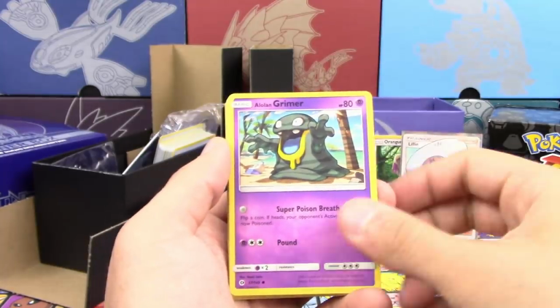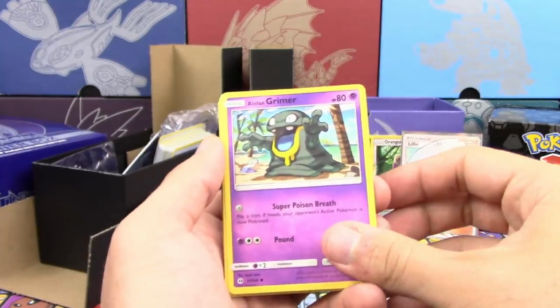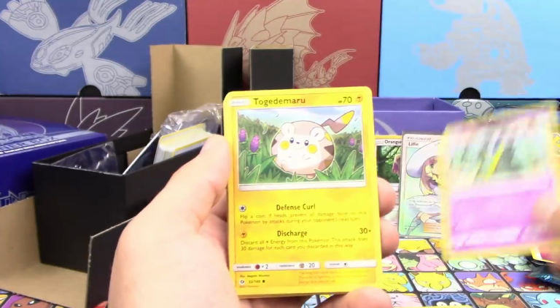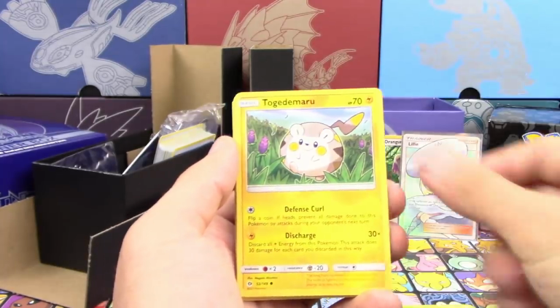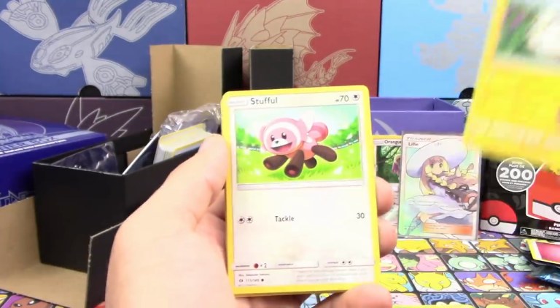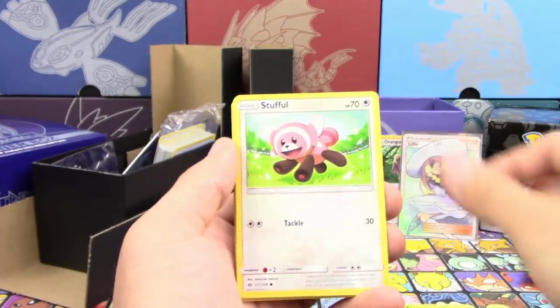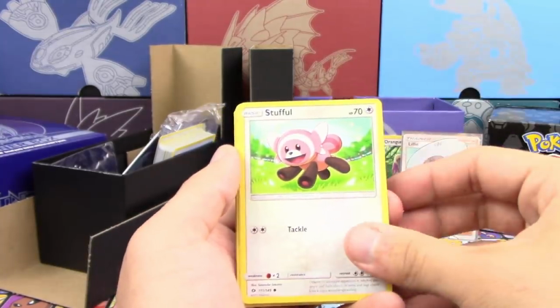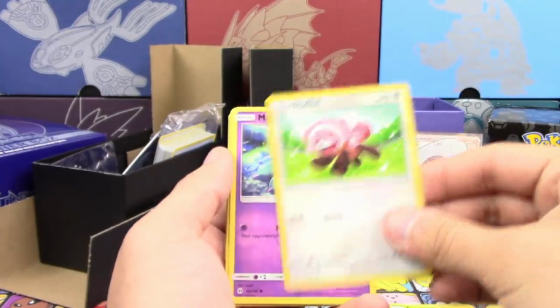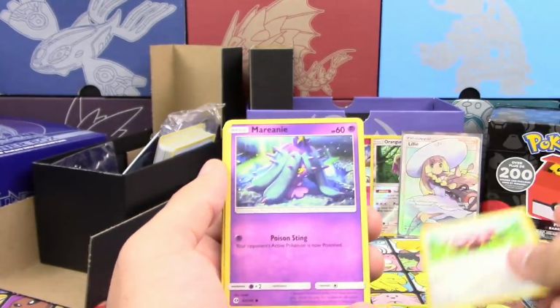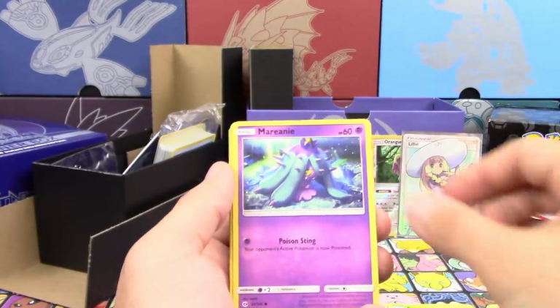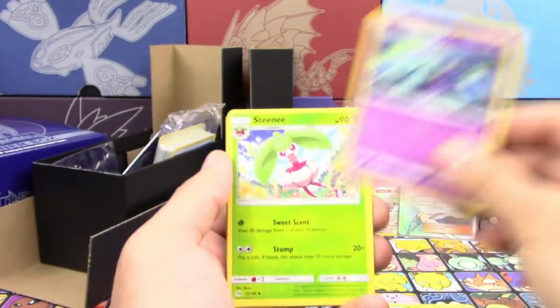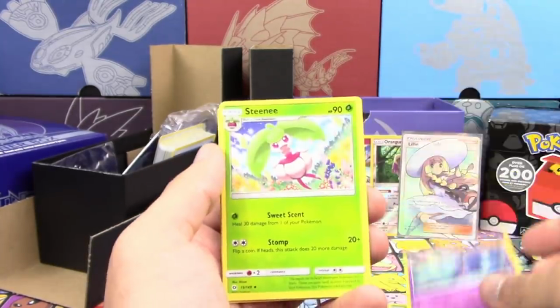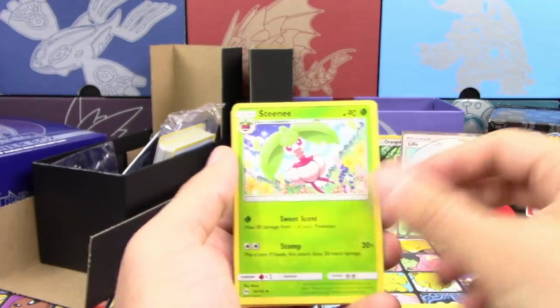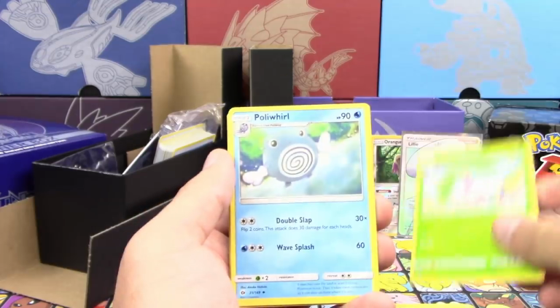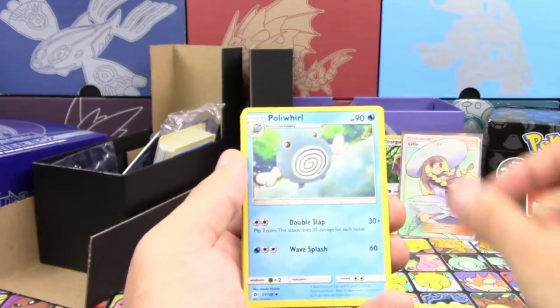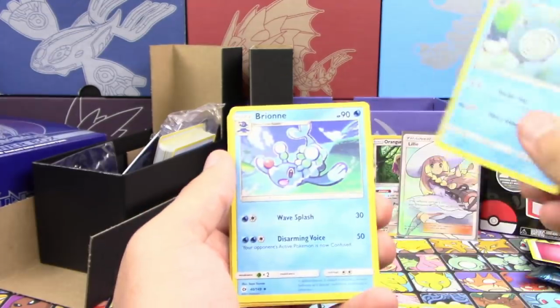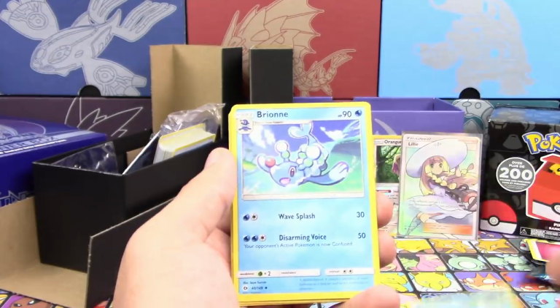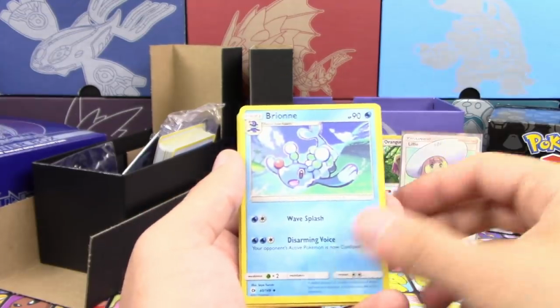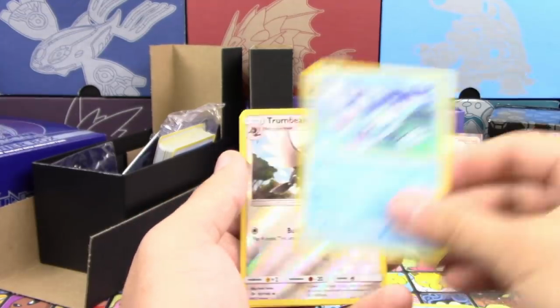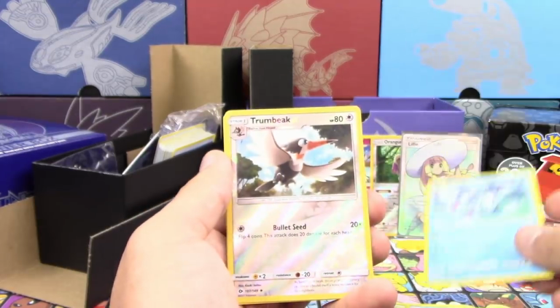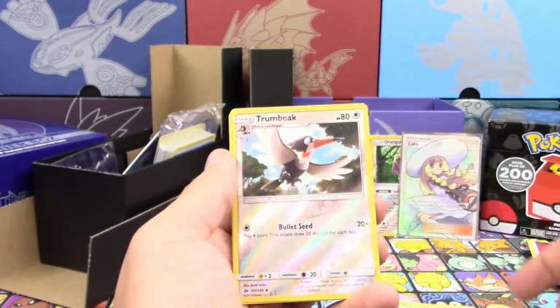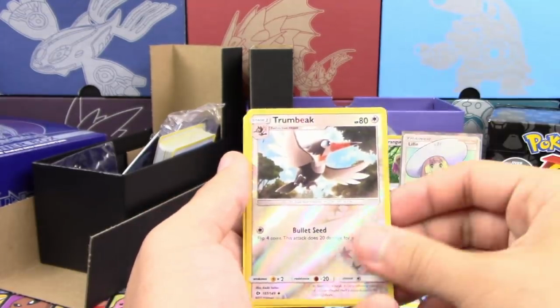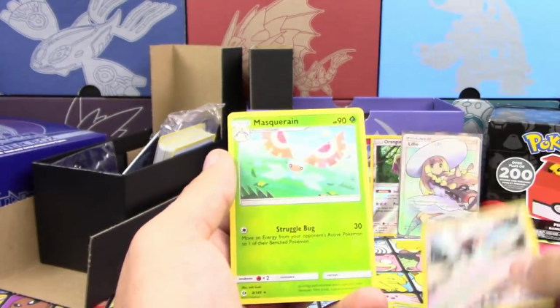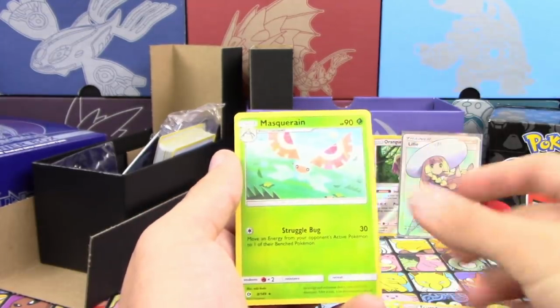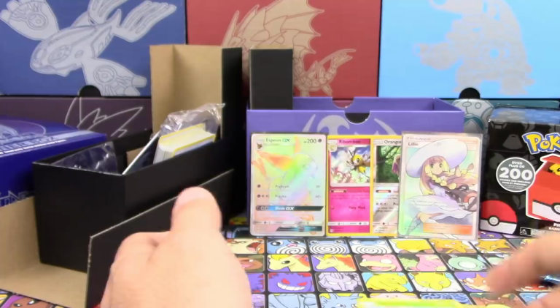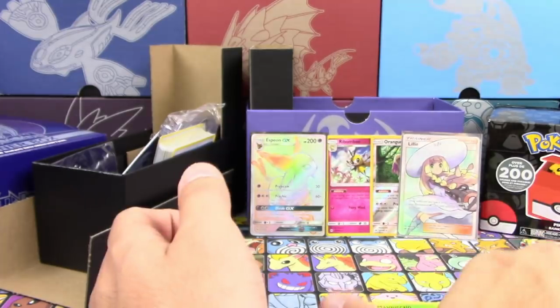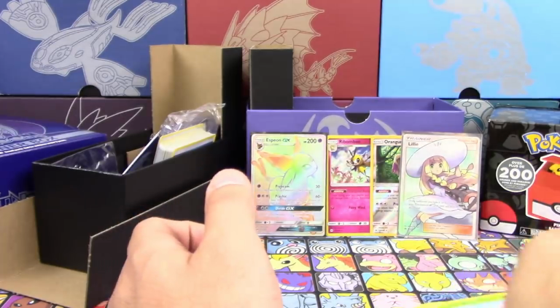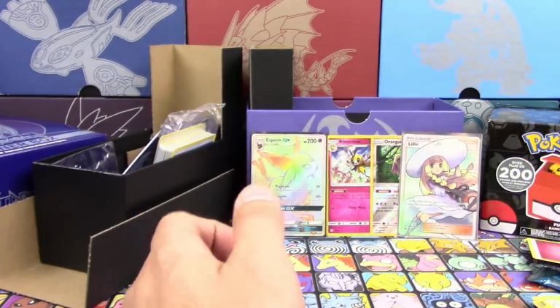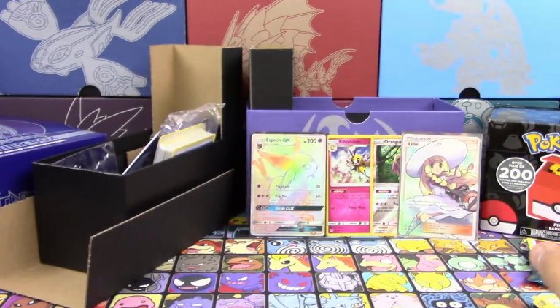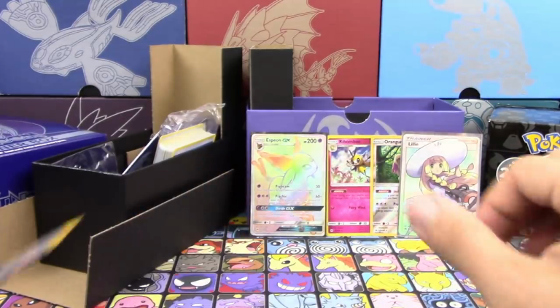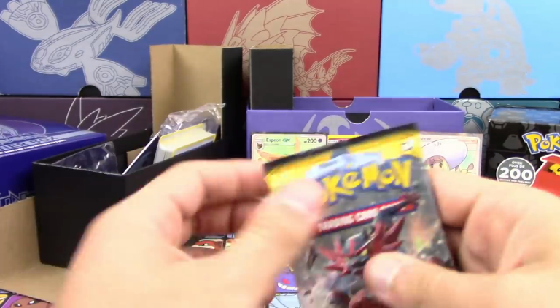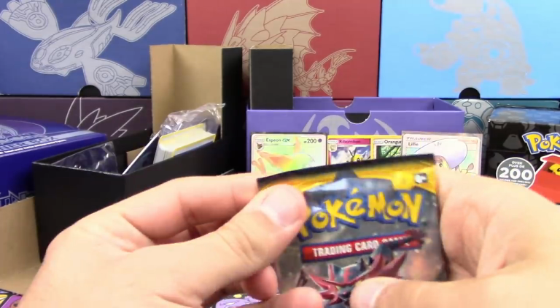Mantis, Grimer, Togedemaru, Stufful, Marill, Steenee, Poliwhirl, Brionne, Reverse Holo Trumbeak, and a Masquerain. Pack number three with zero points. Opening up the packs that would have been yours is depressing me.